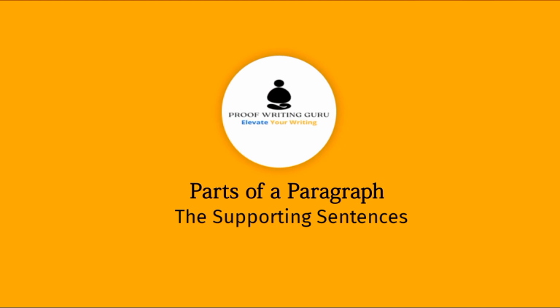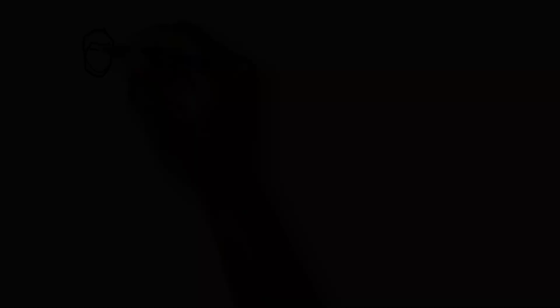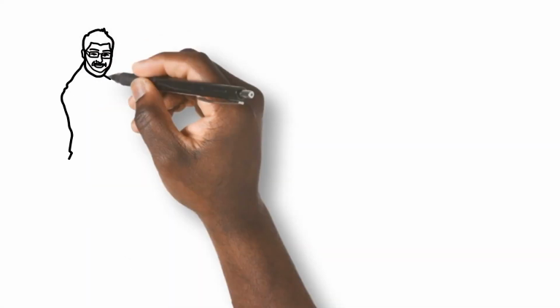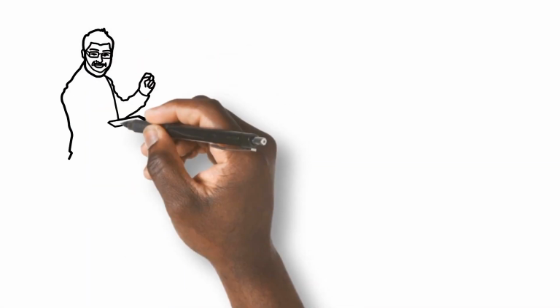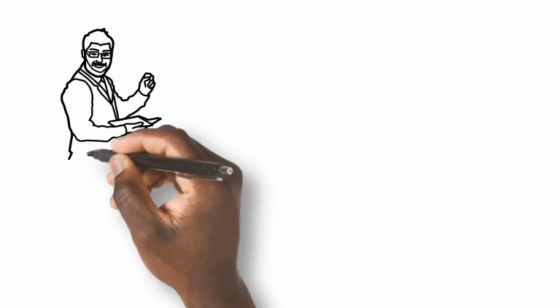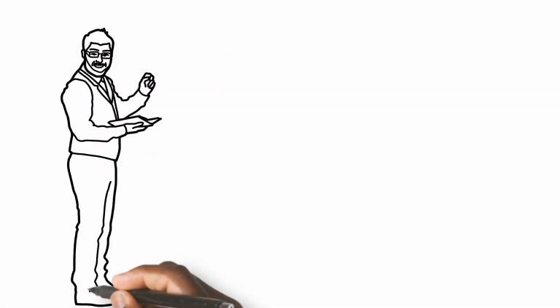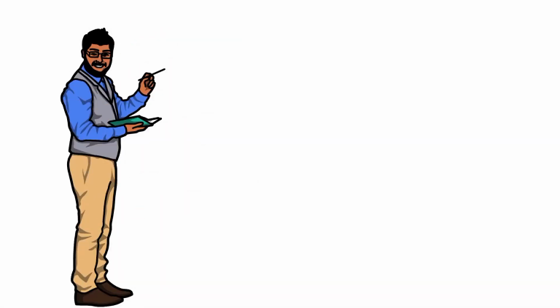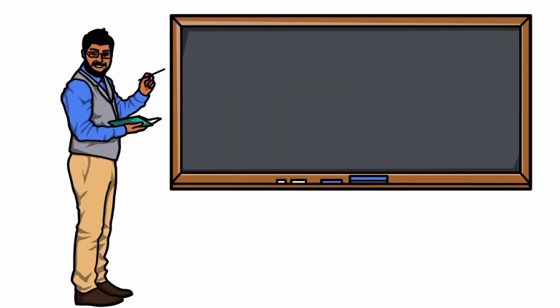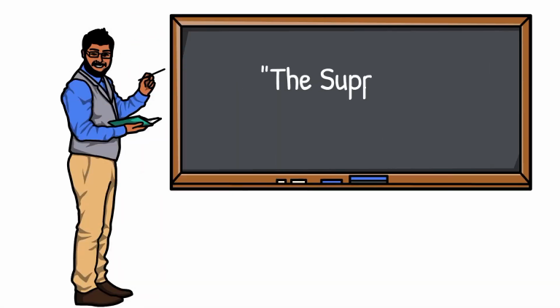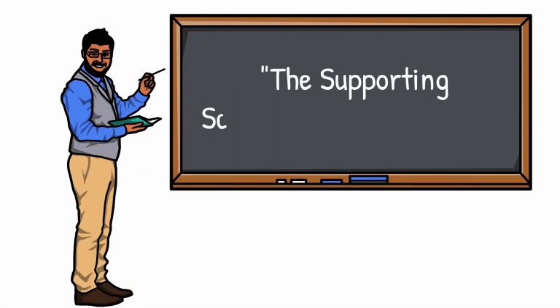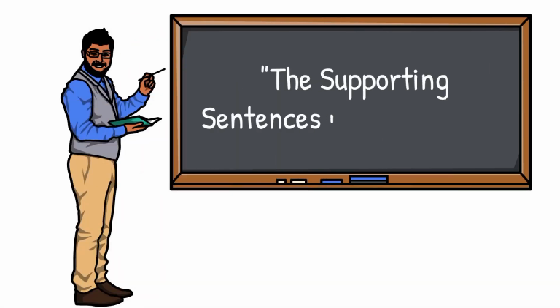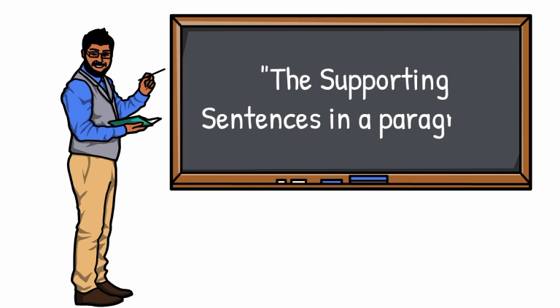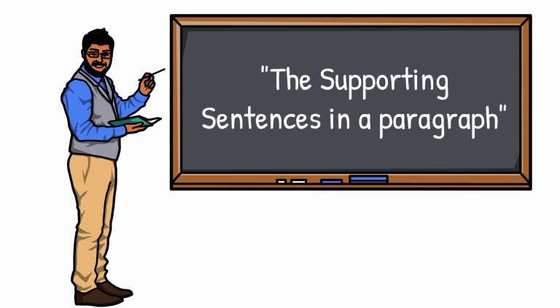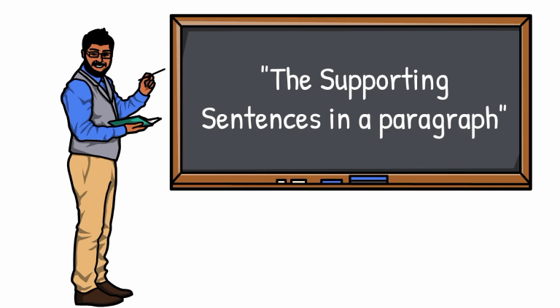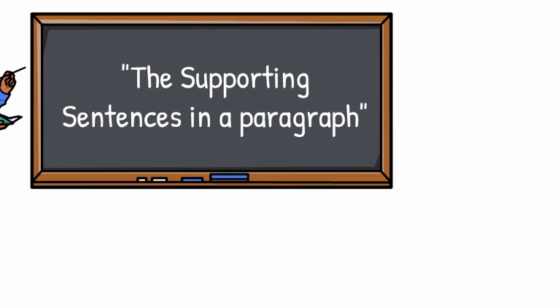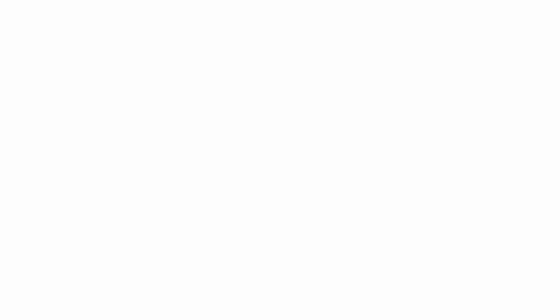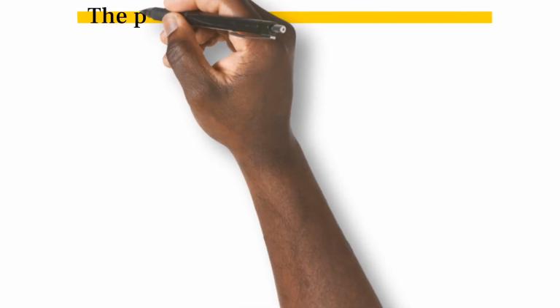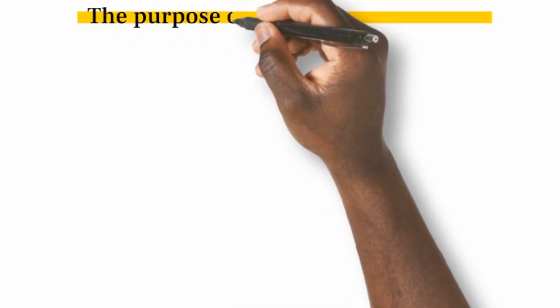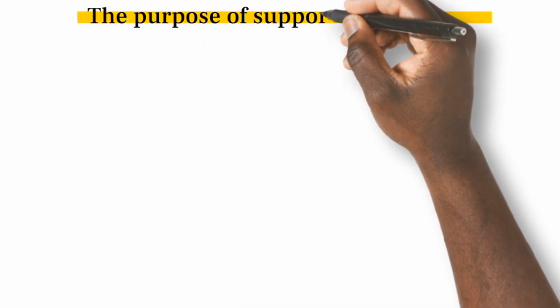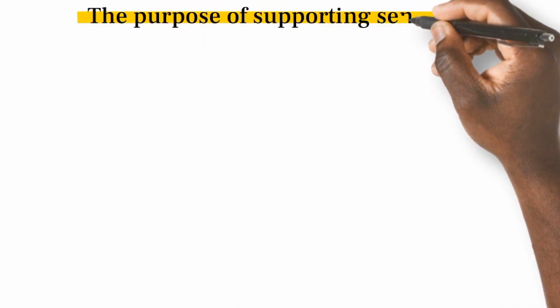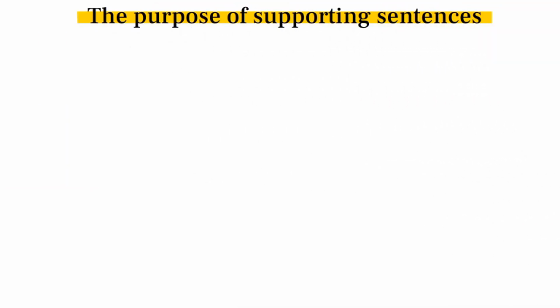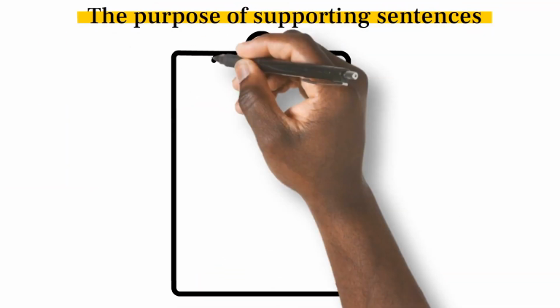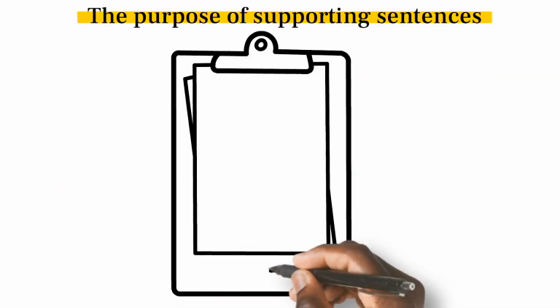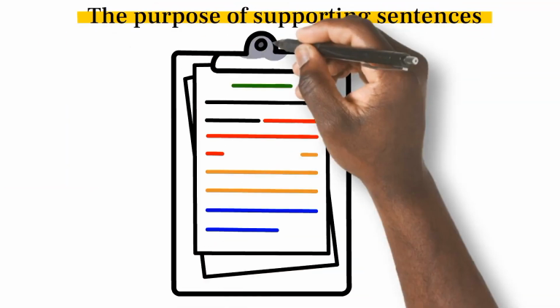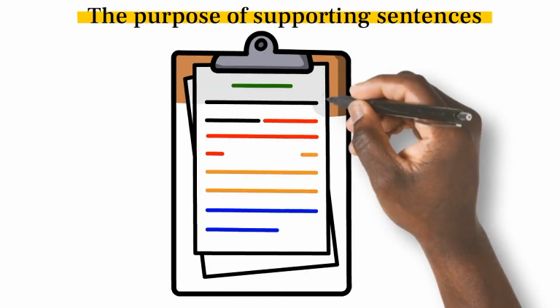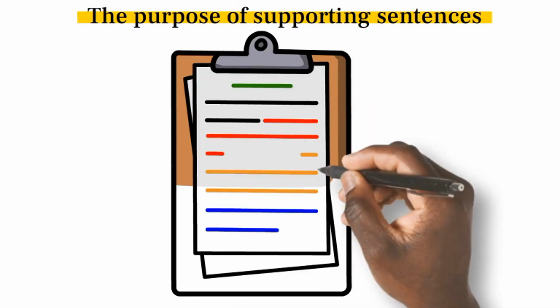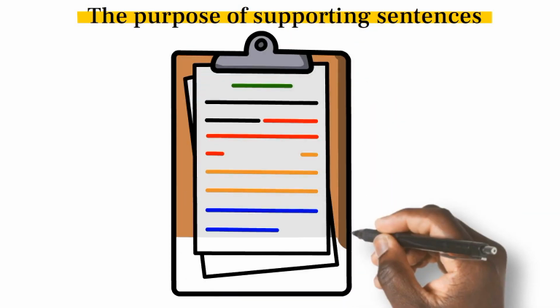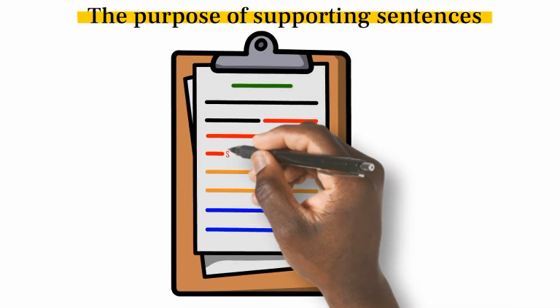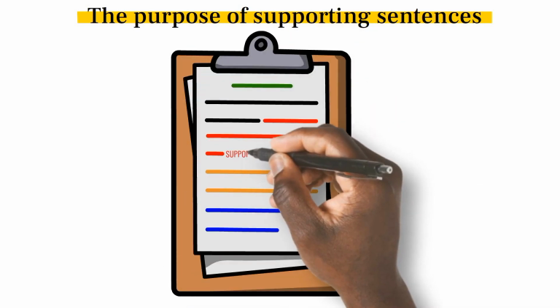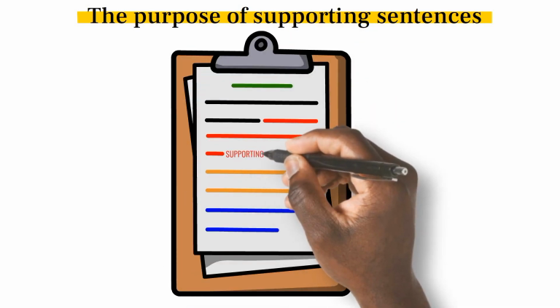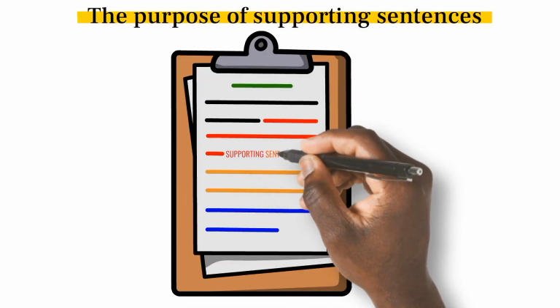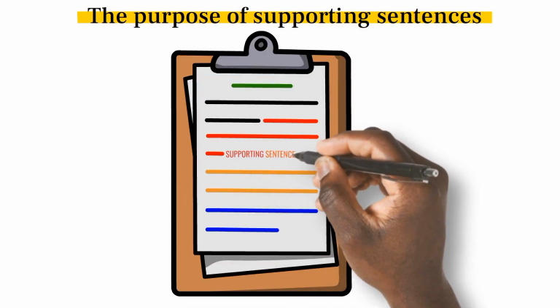Hi, welcome. Today we will focus on learning about the supporting sentences in a paragraph. What is the purpose of supporting sentences? Supporting sentences develop and expand the main idea. These sentences tell you more about the main idea.